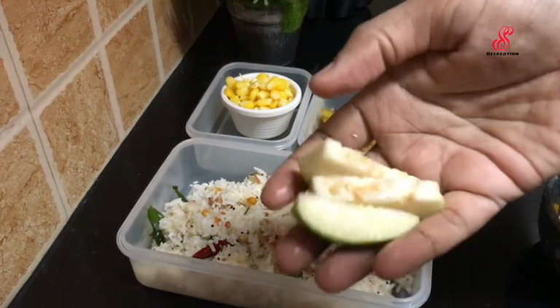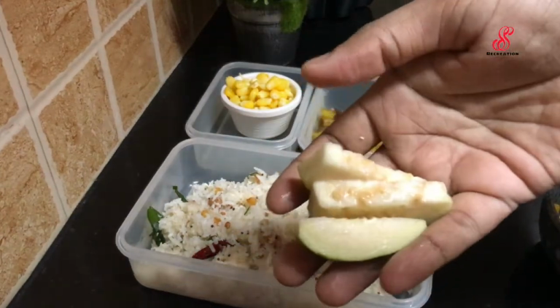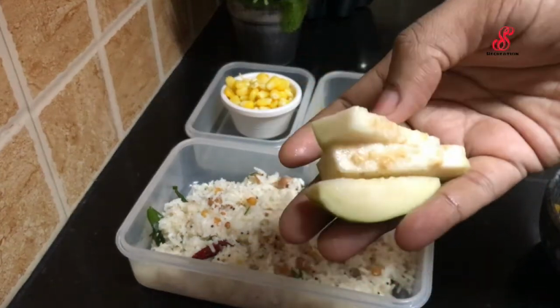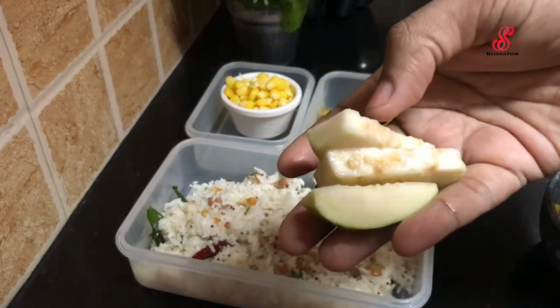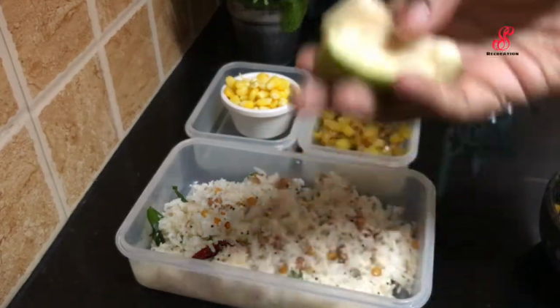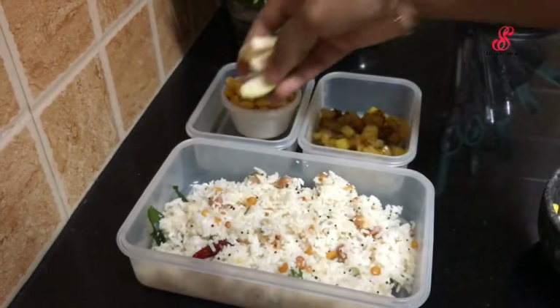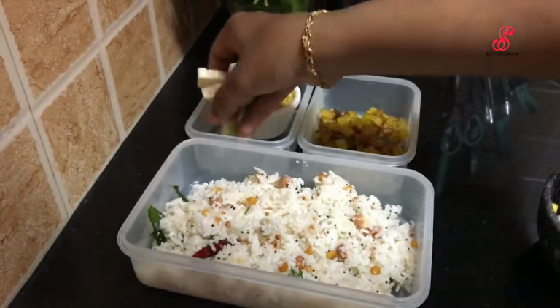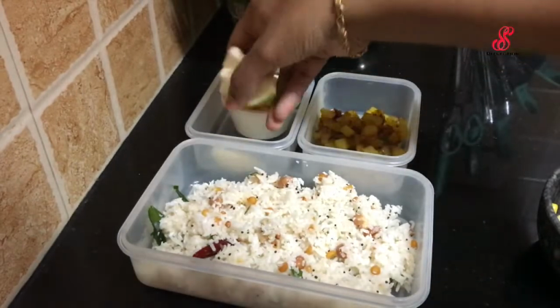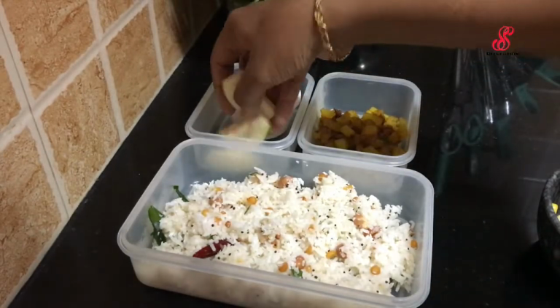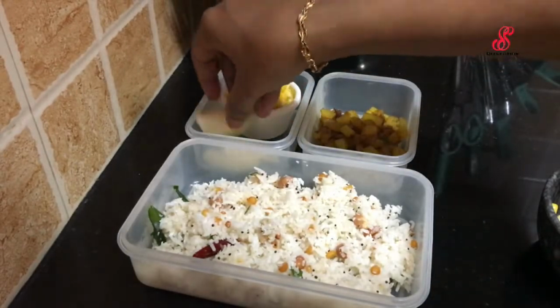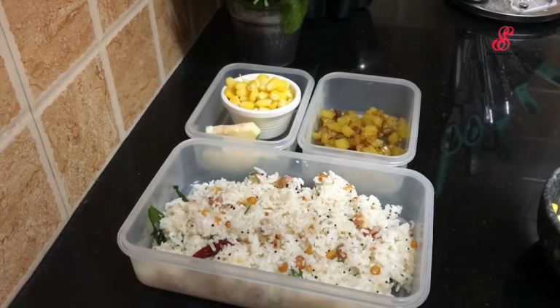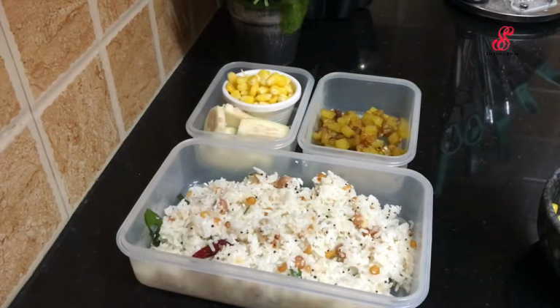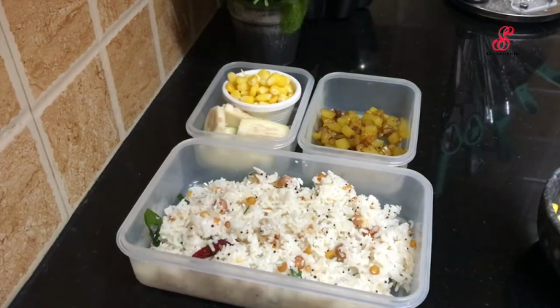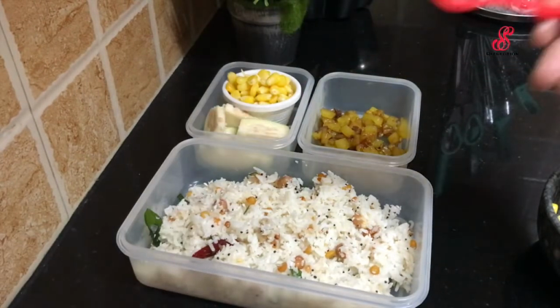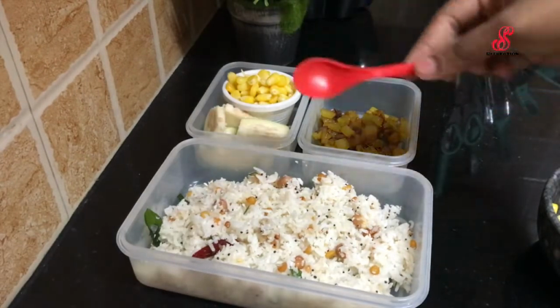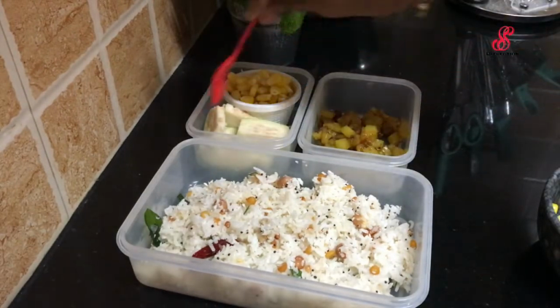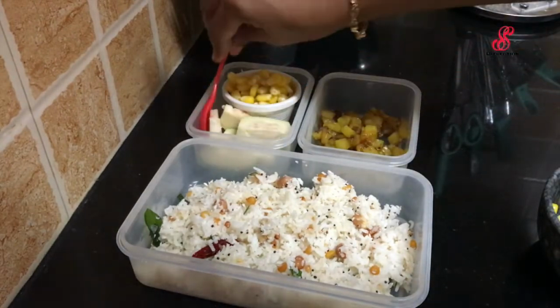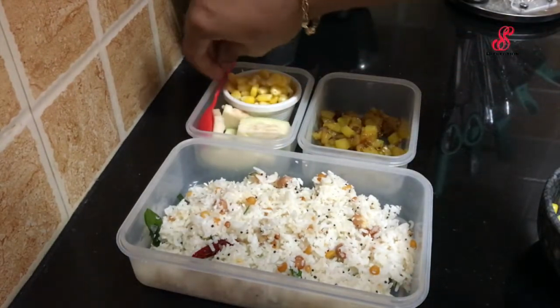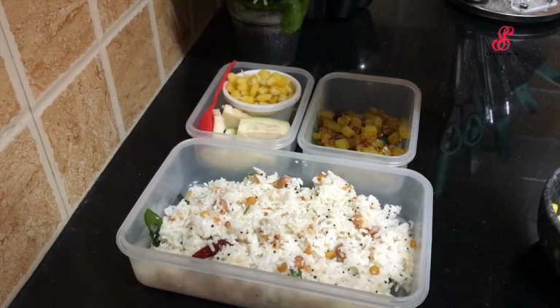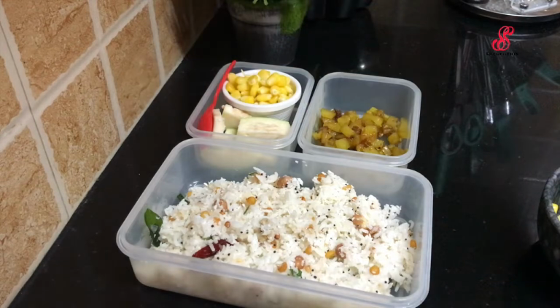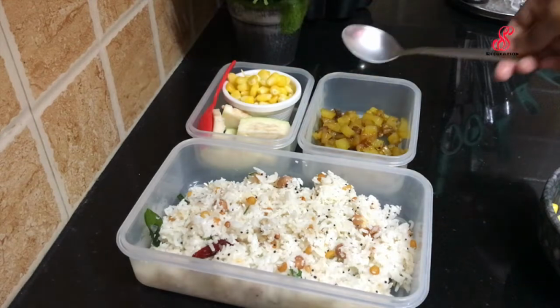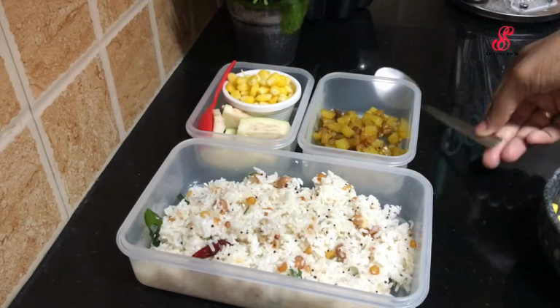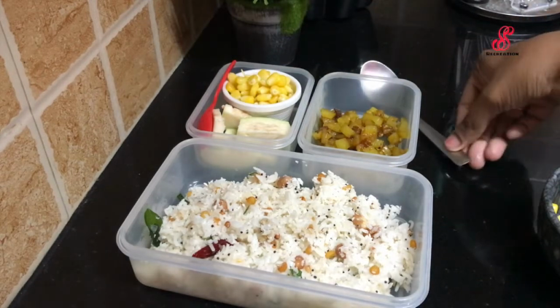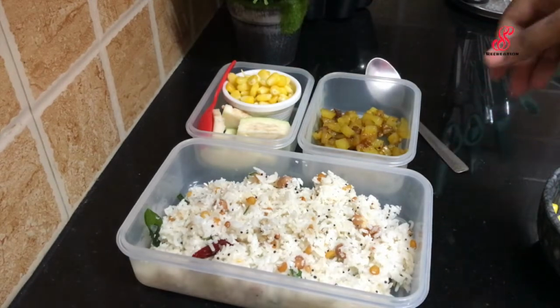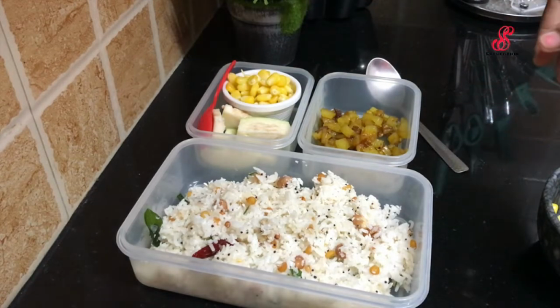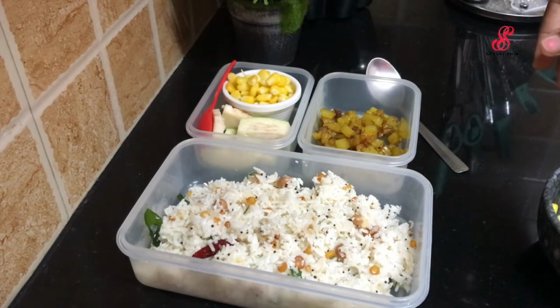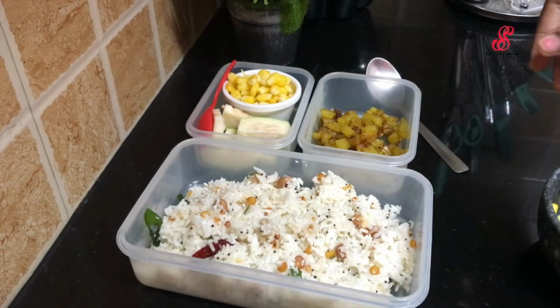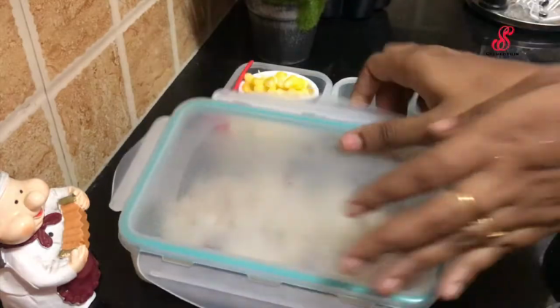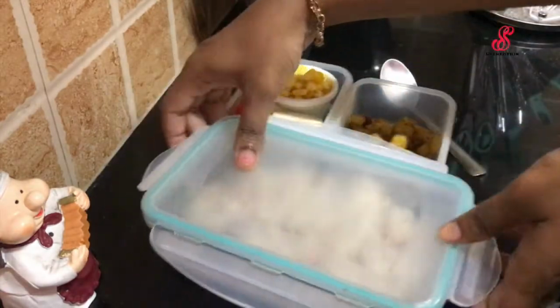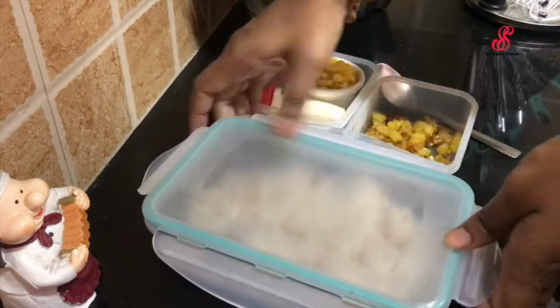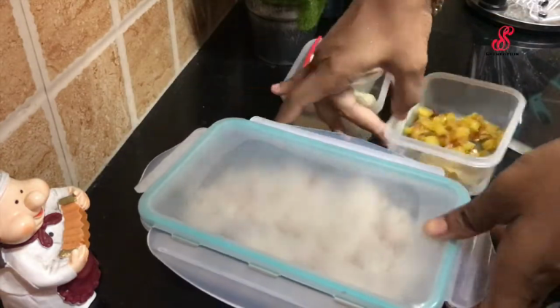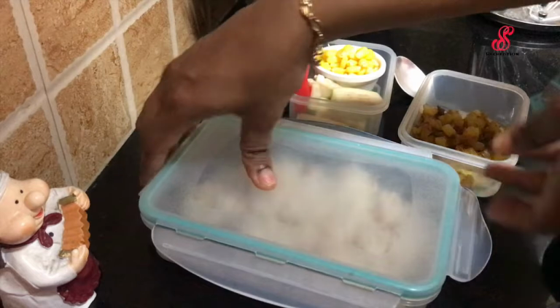Add 4 pieces of sweet corn. If you want to eat the lunch box, you can edit it. Try this recipe for yourself.